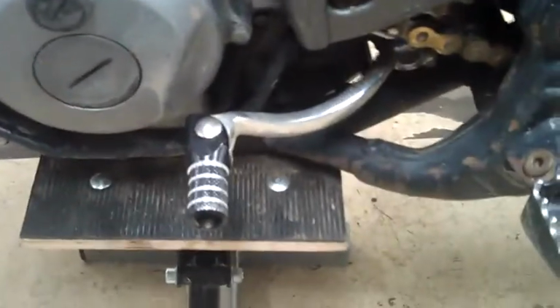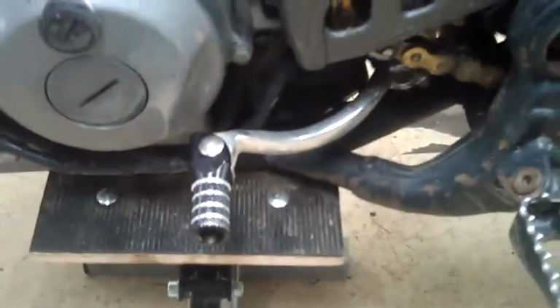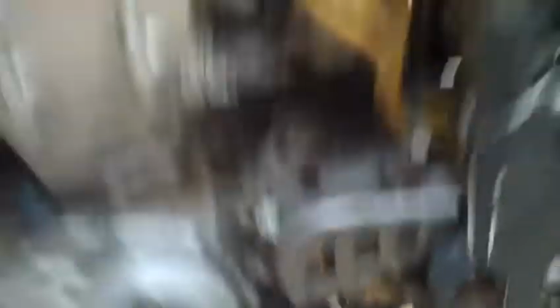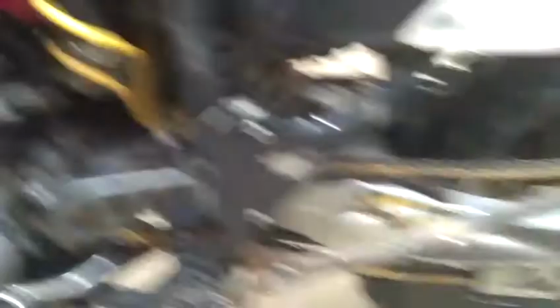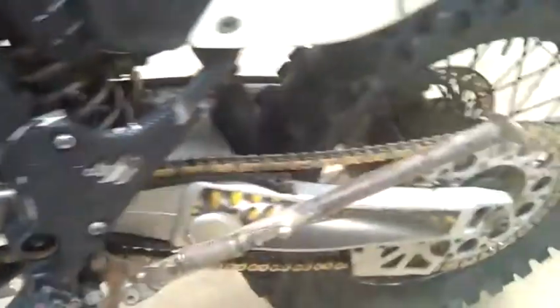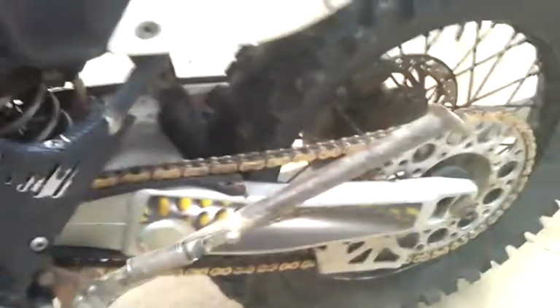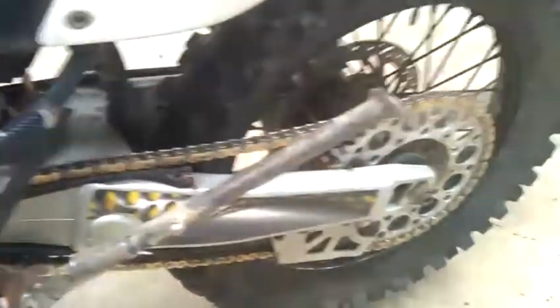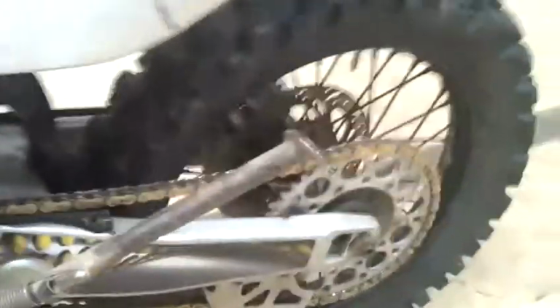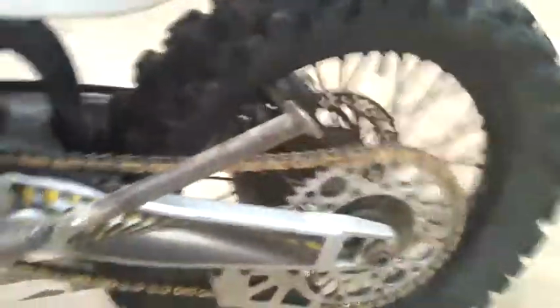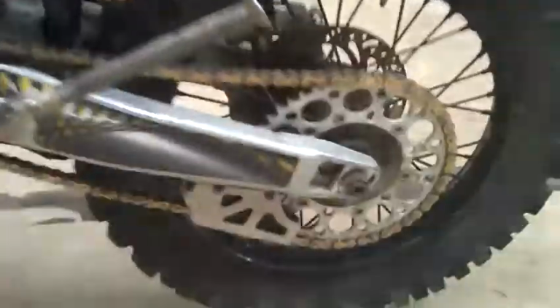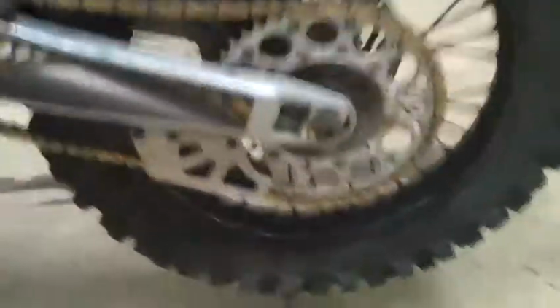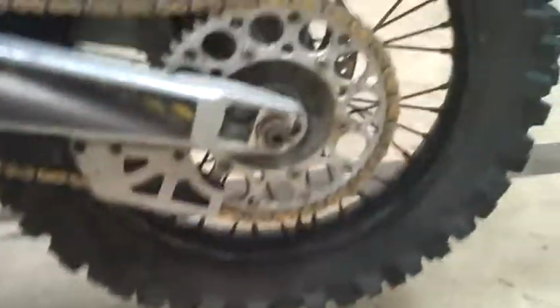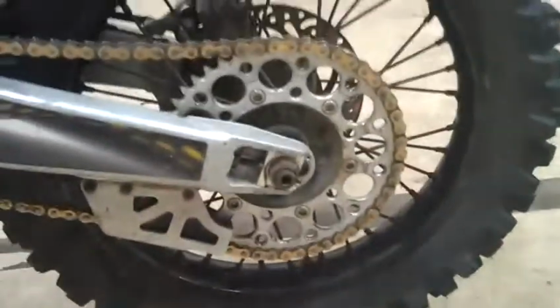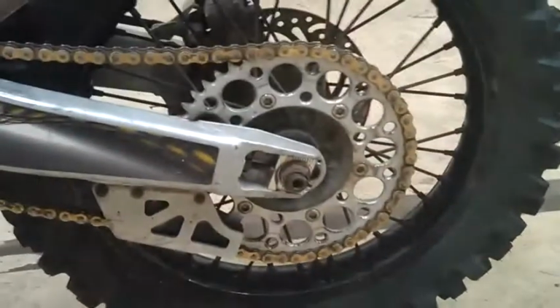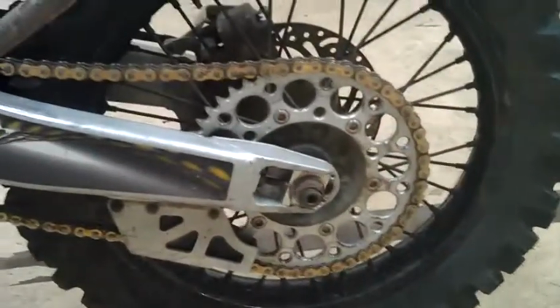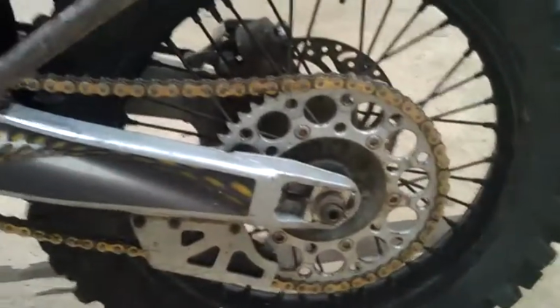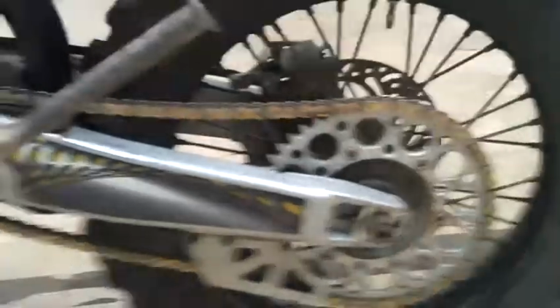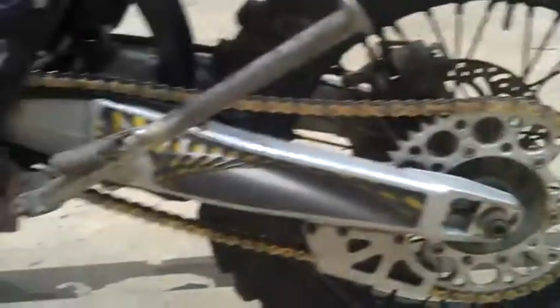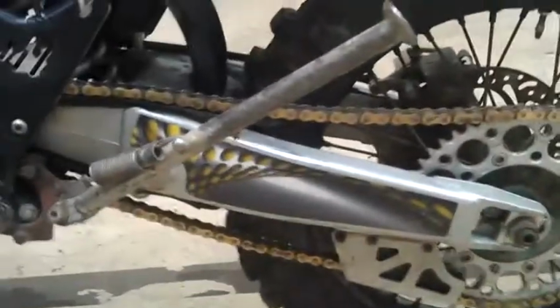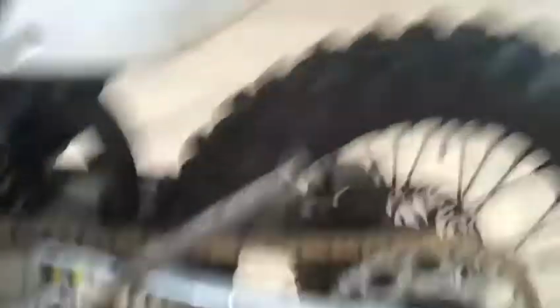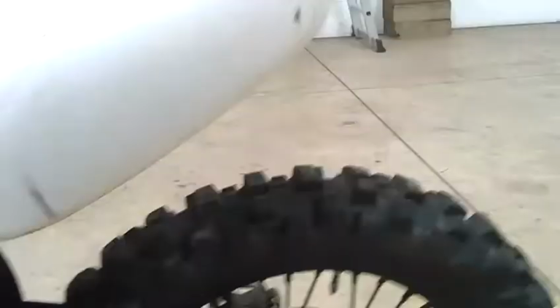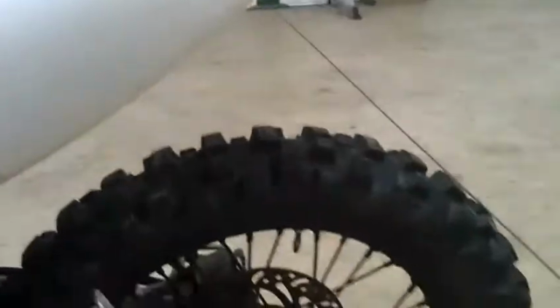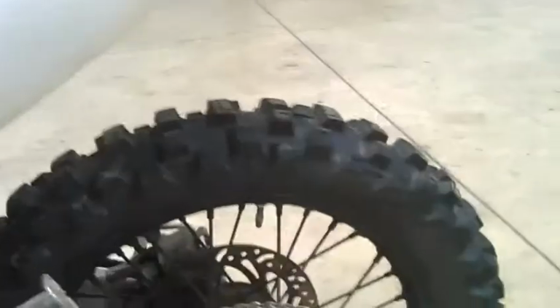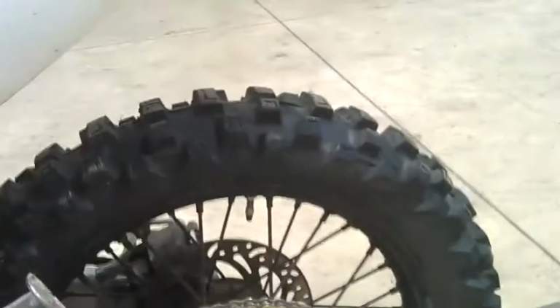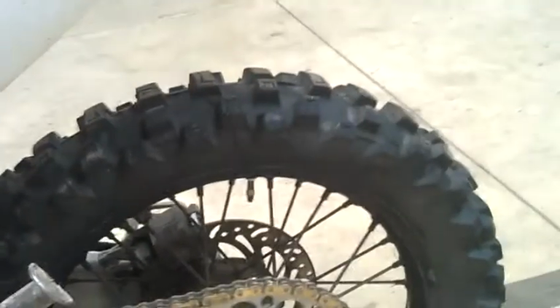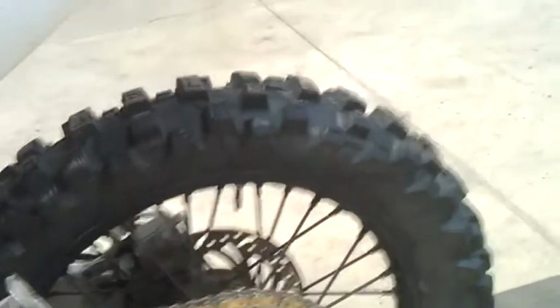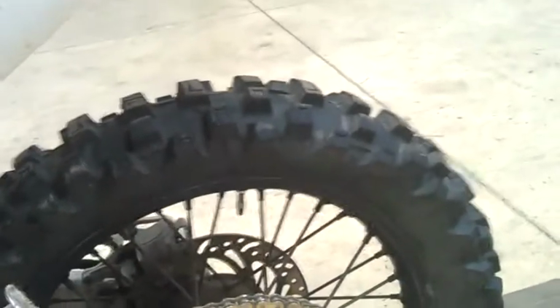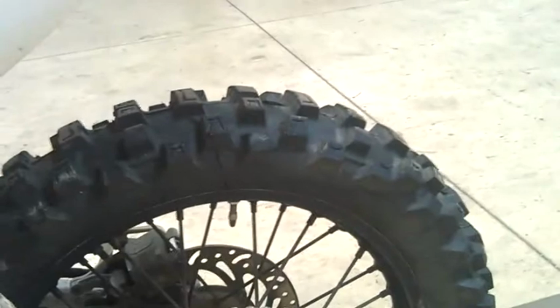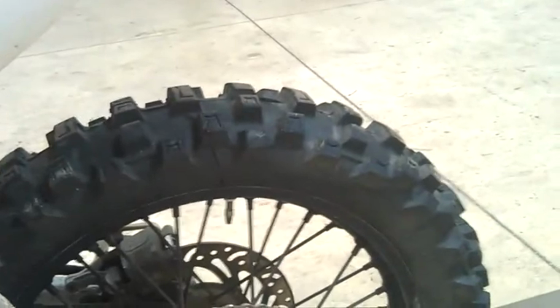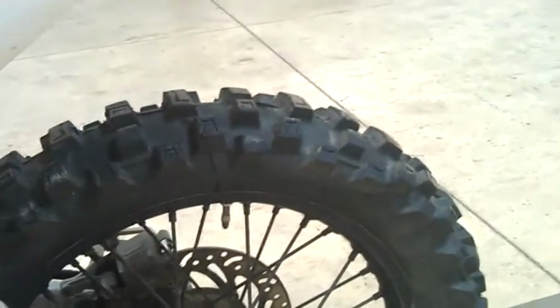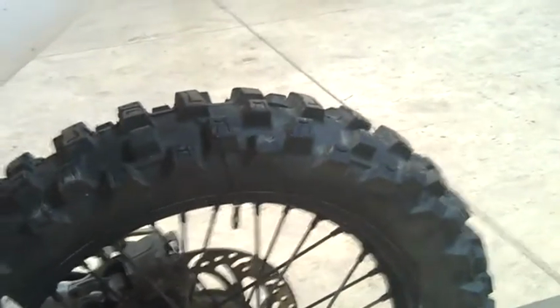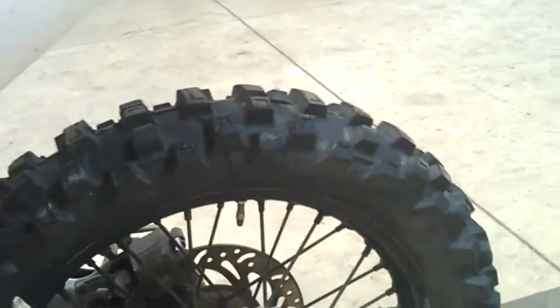New gear lever. New chain sprockets. Brand new back tyre — Michelin AC10 120.